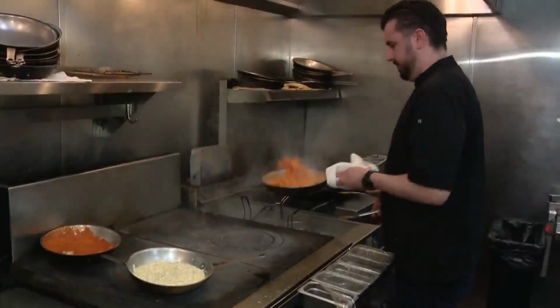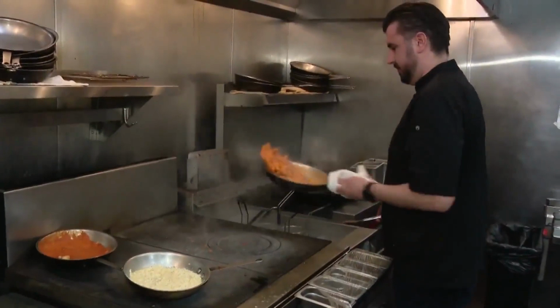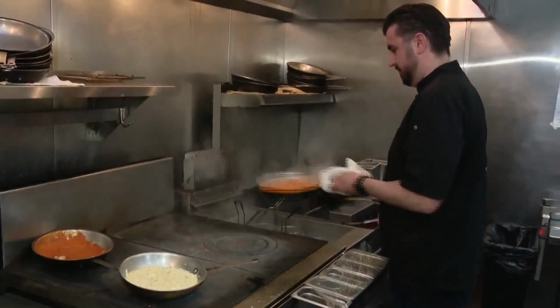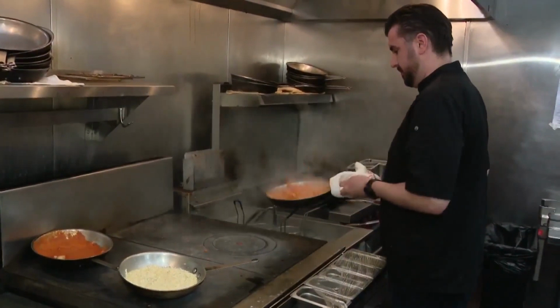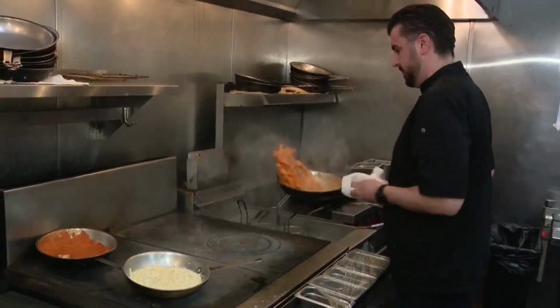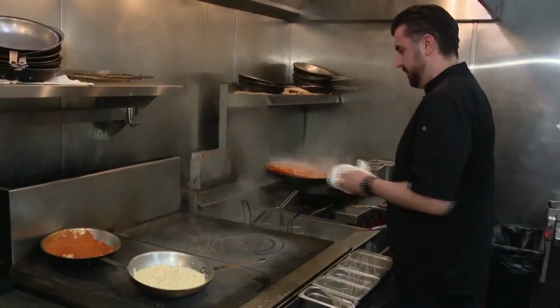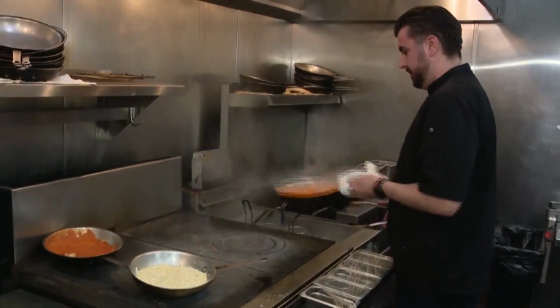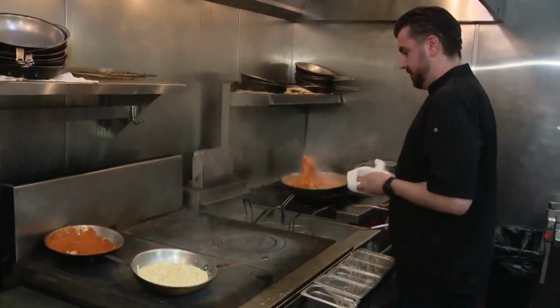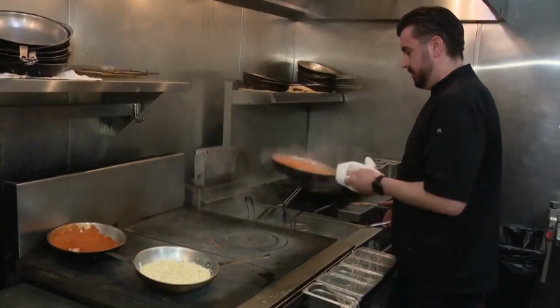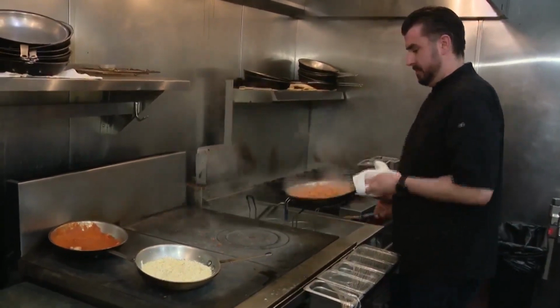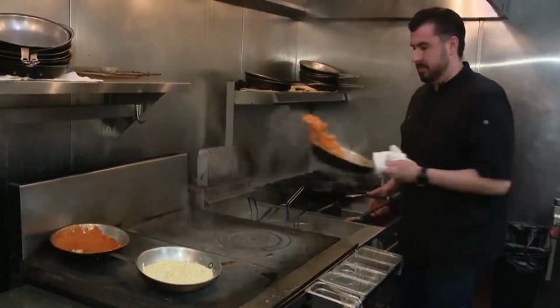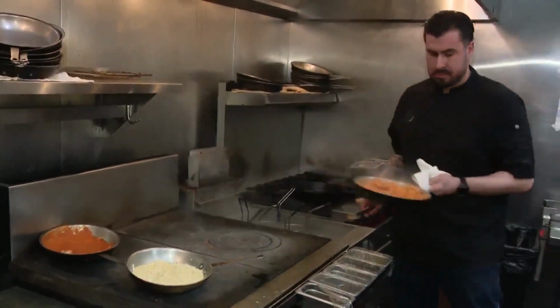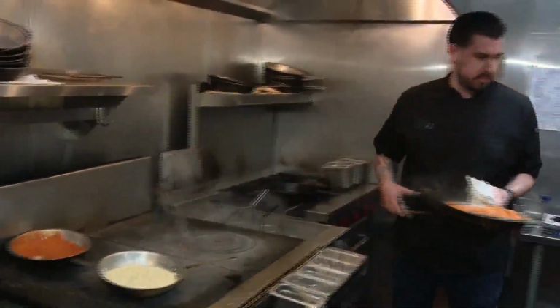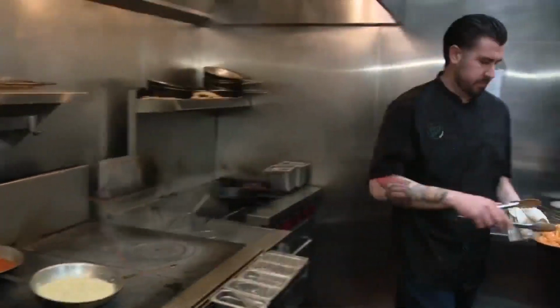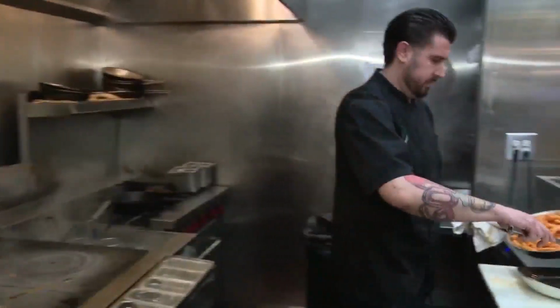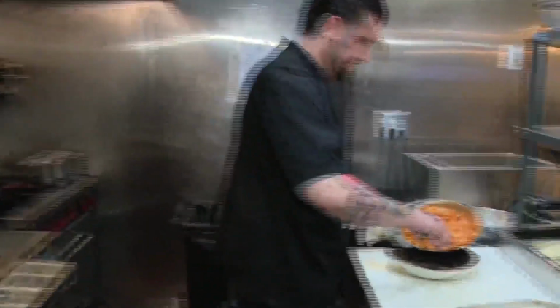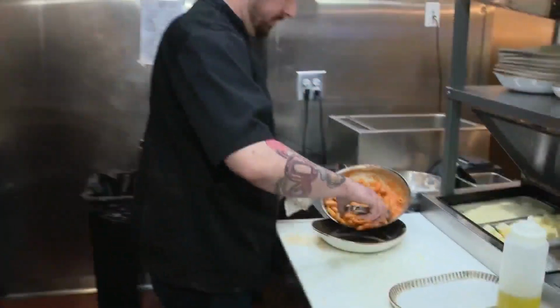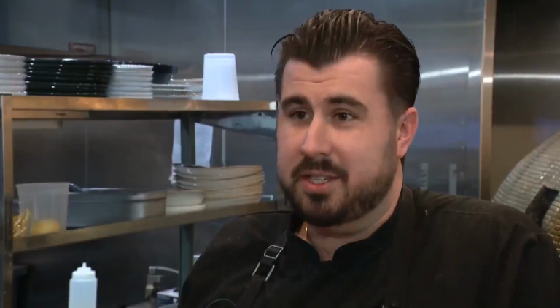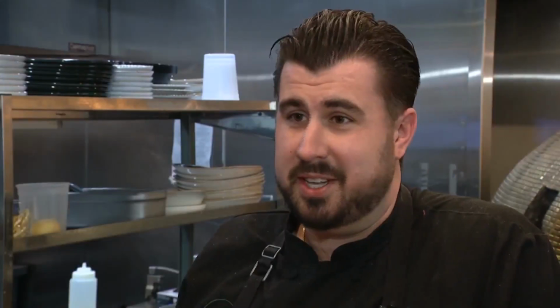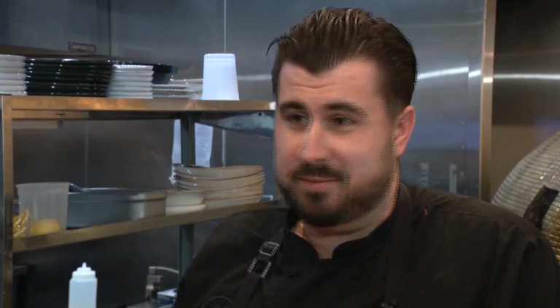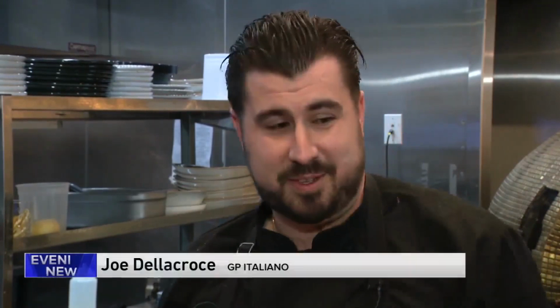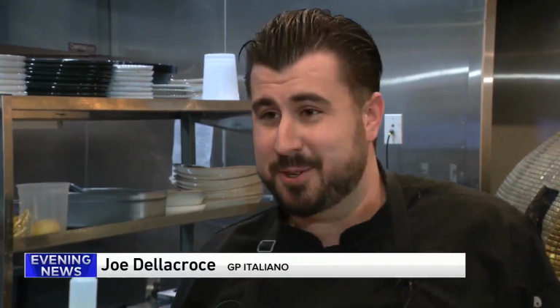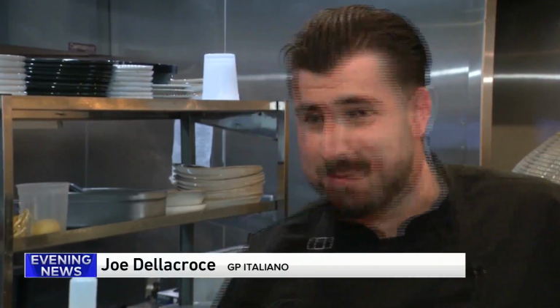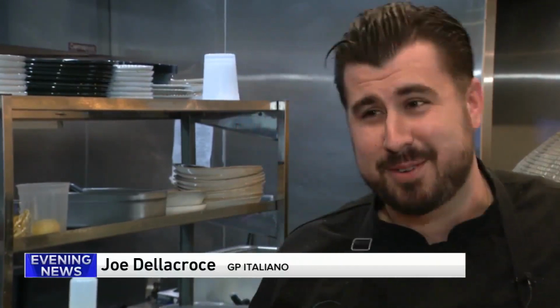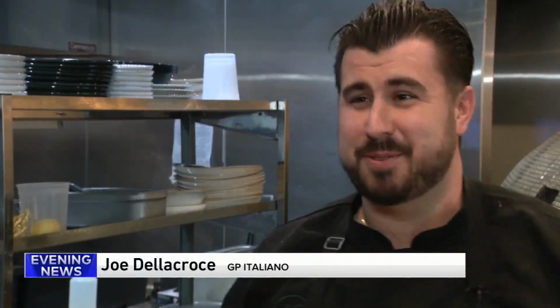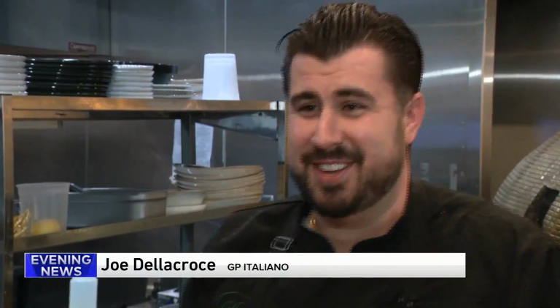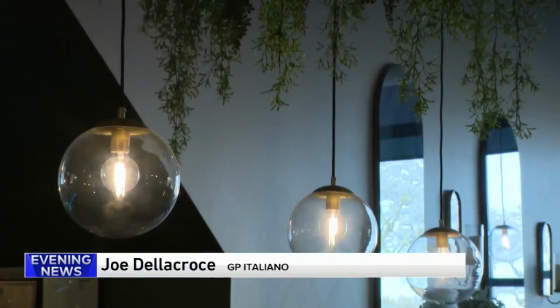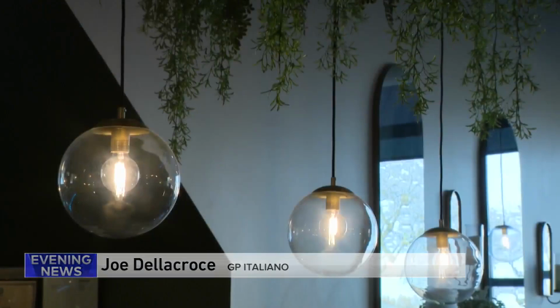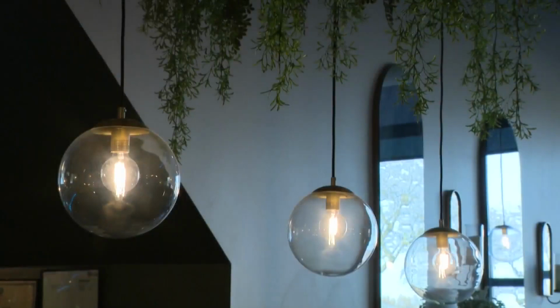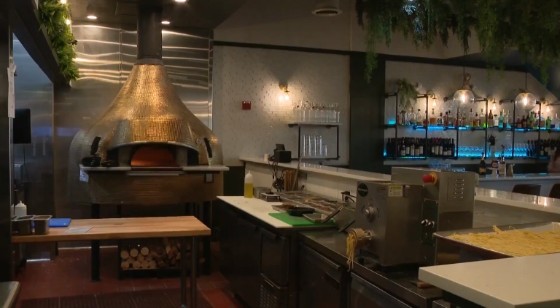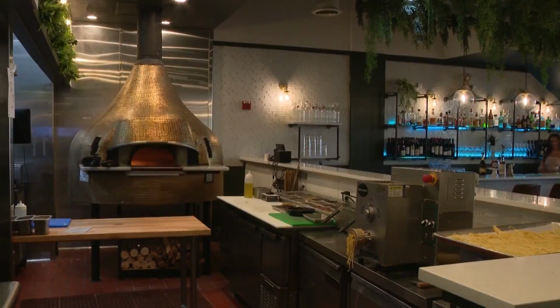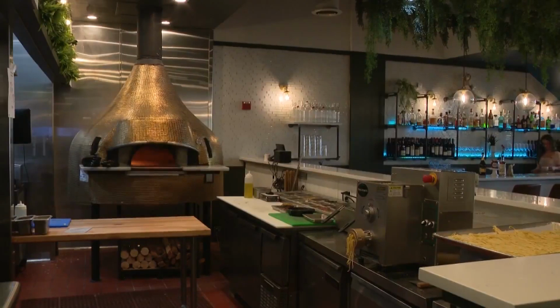GP Italiano doesn't just make family takeout meals for Easter, but for pretty much every other holiday. The cleanup's easy — you can take the silver tray right to the garbage. It's a beautiful thing. A clean kitchen is always nice.